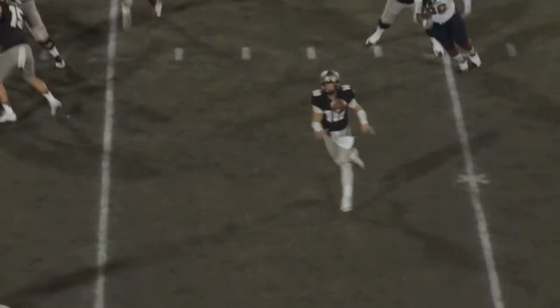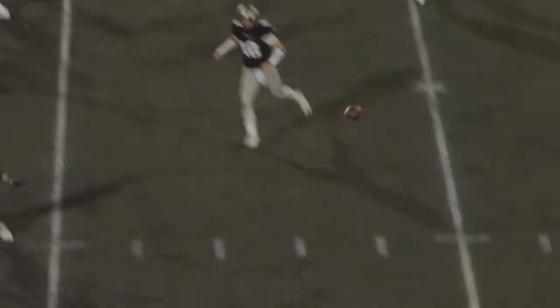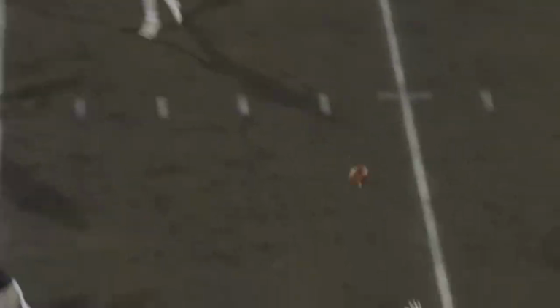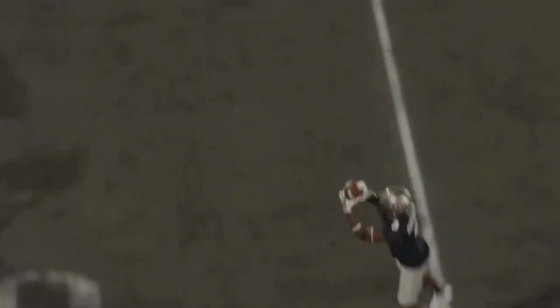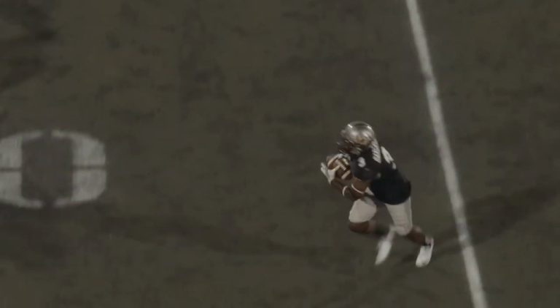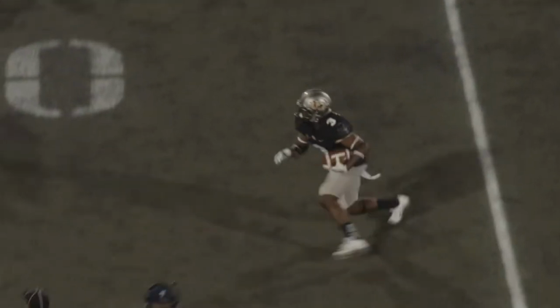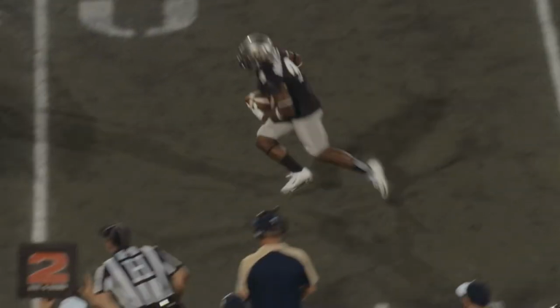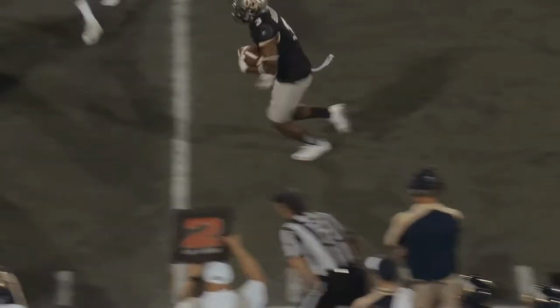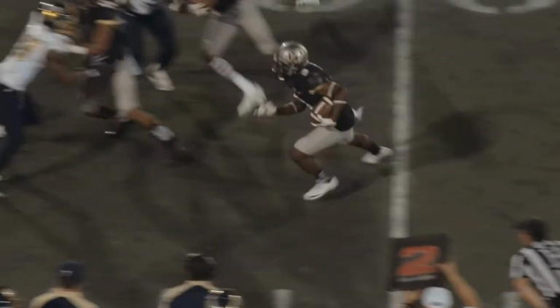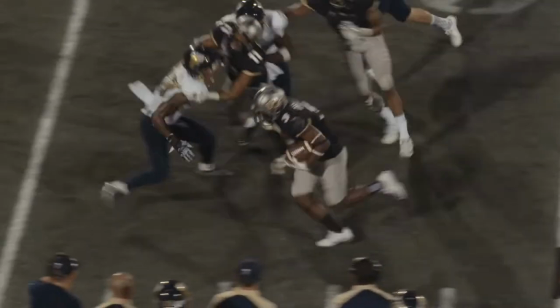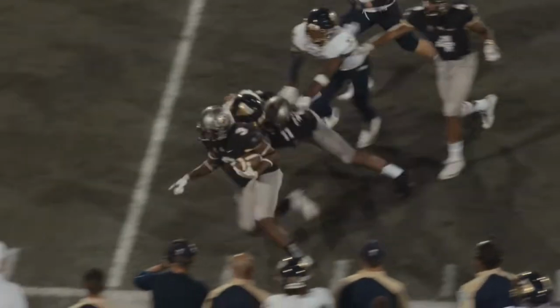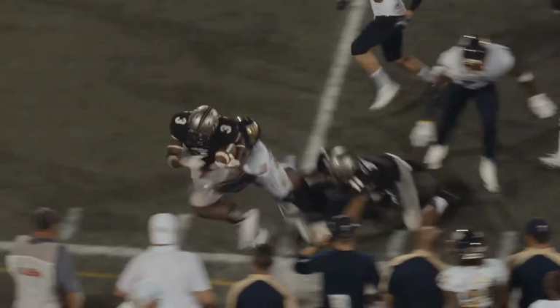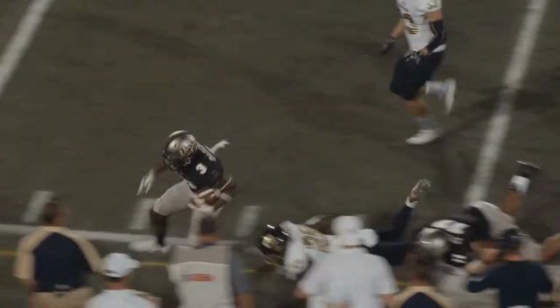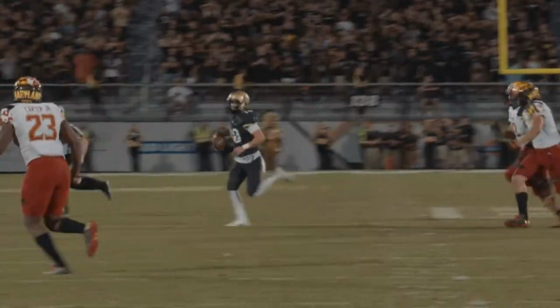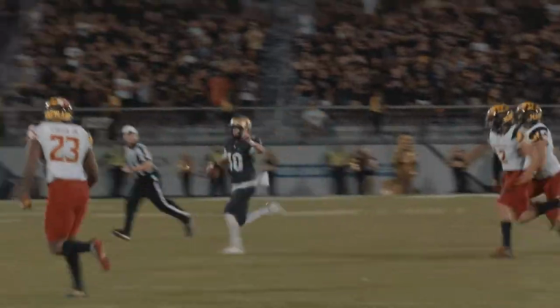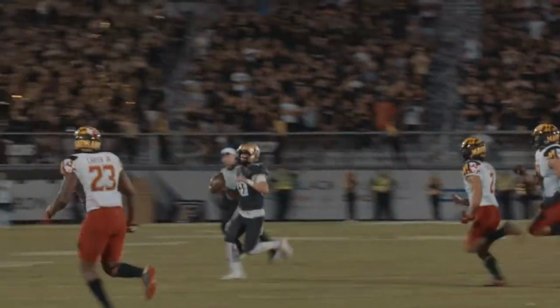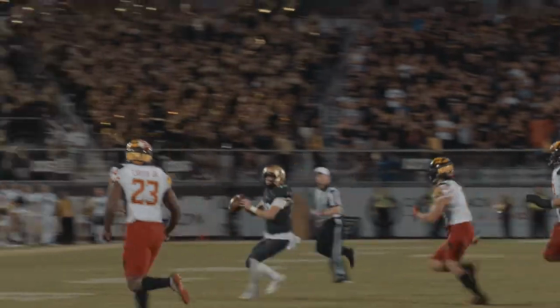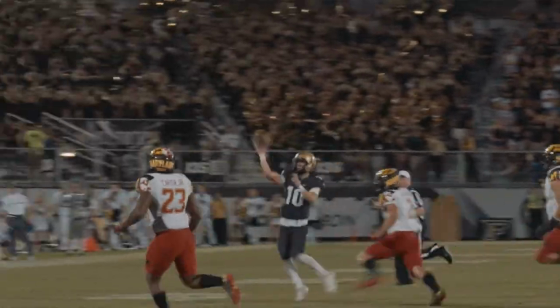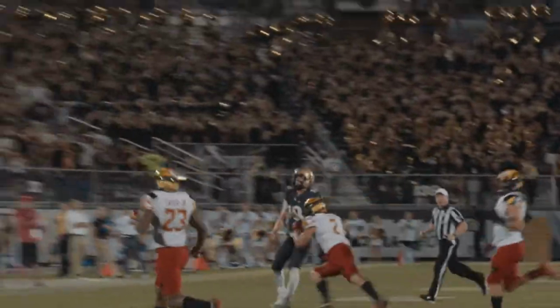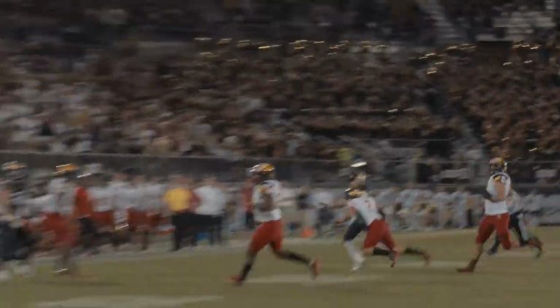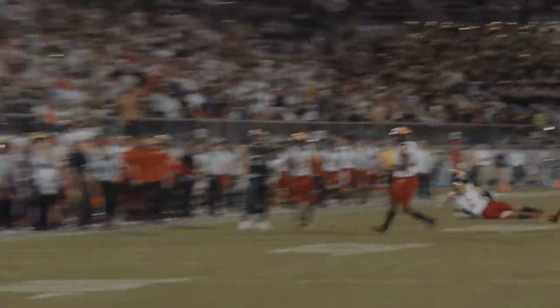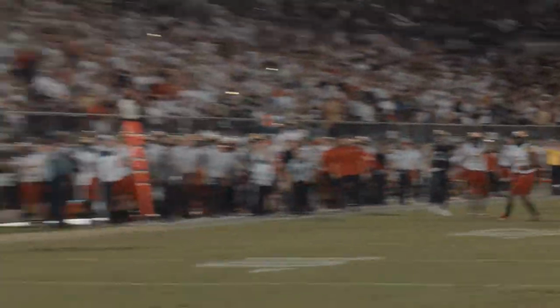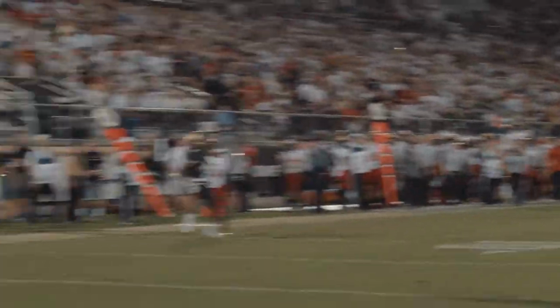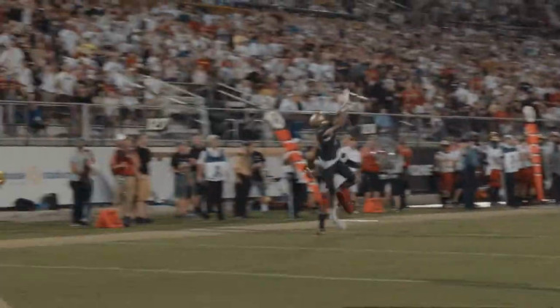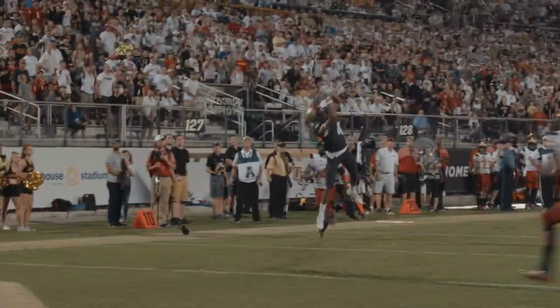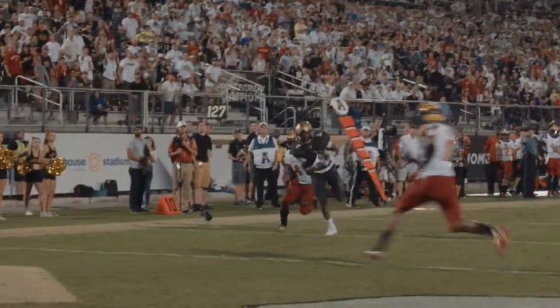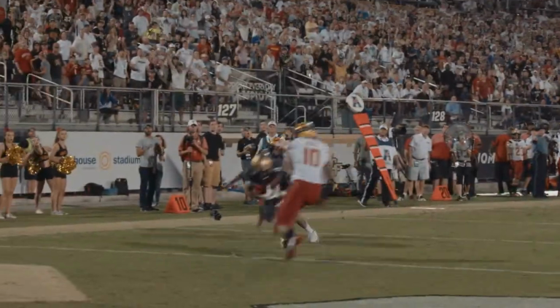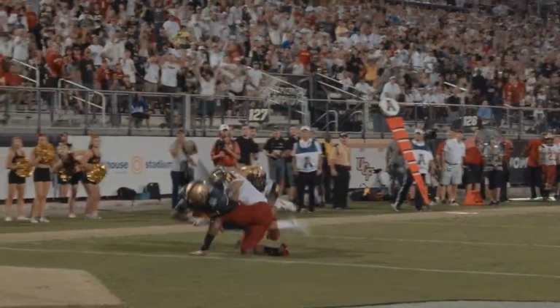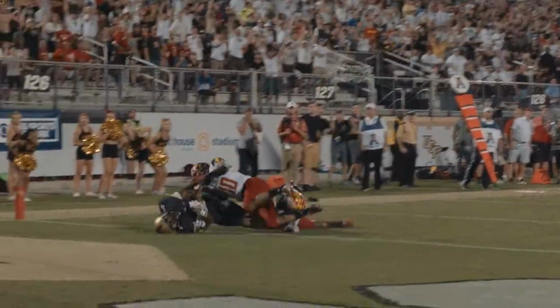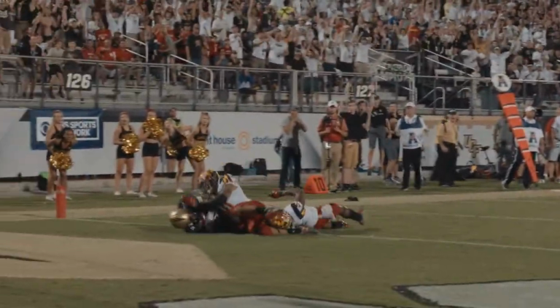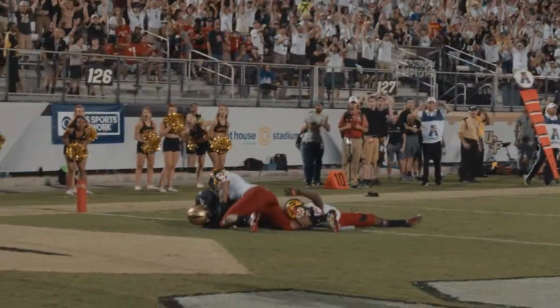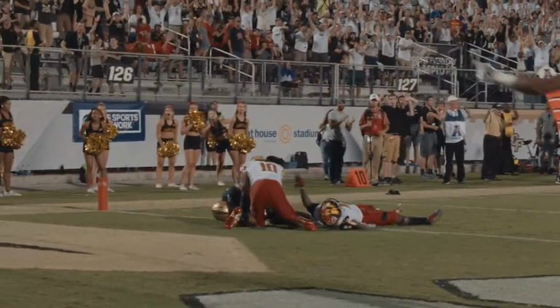Milton's pass going to be caught. Breaks the tackle to 45. Milton looks, throws to the end zone. Franquan Smith is there and makes the catch. Touchdown for UCF.